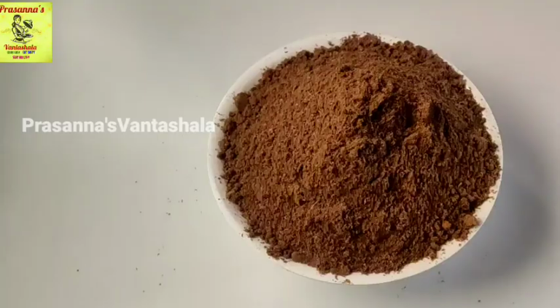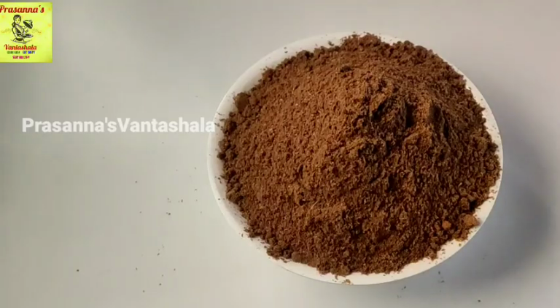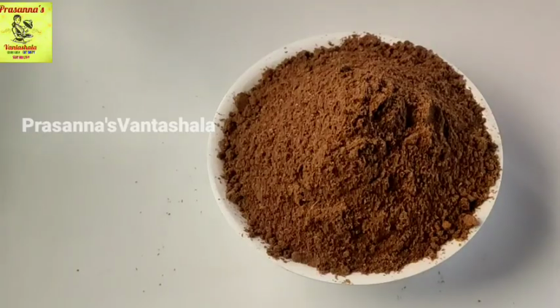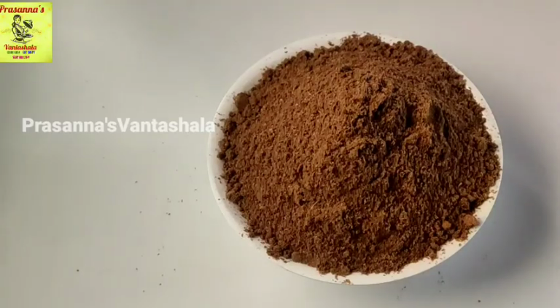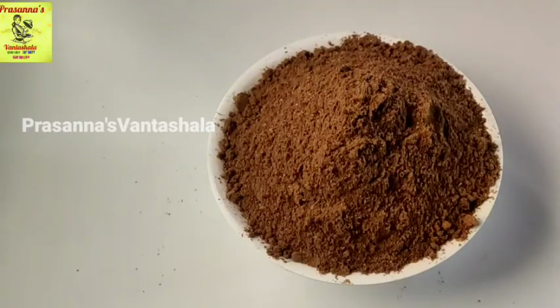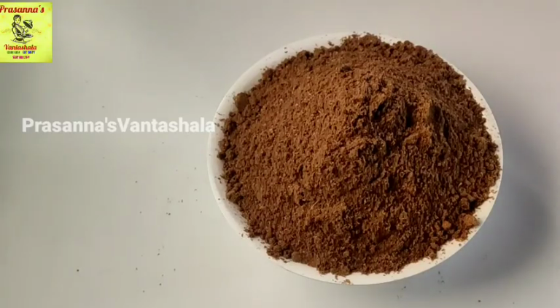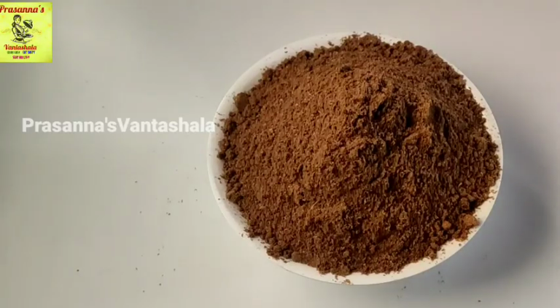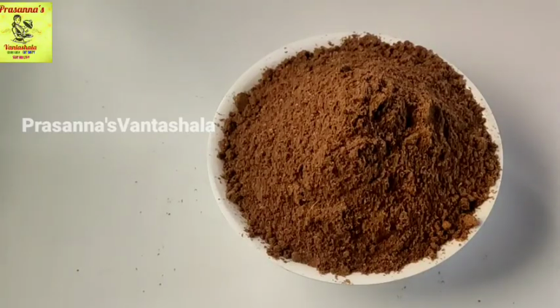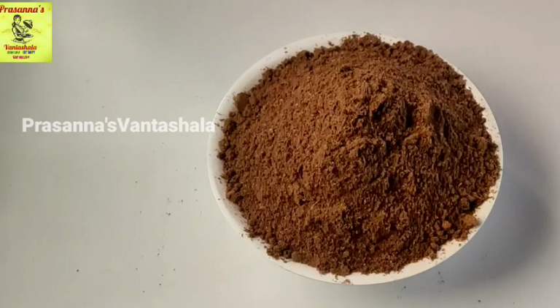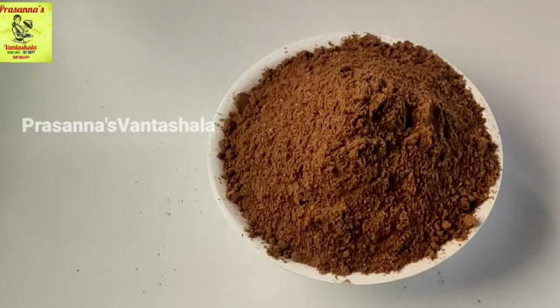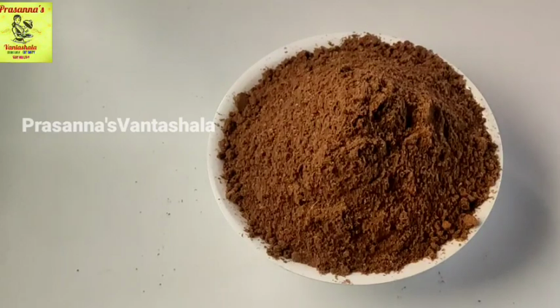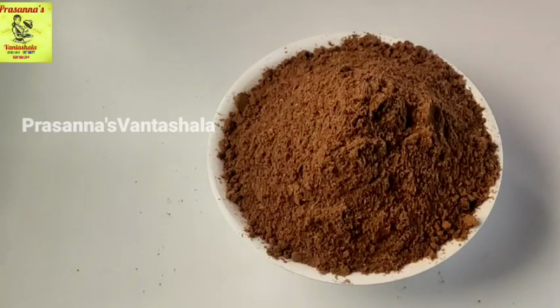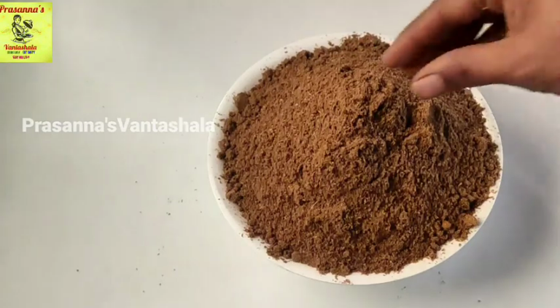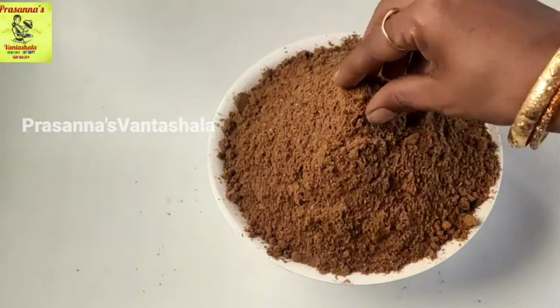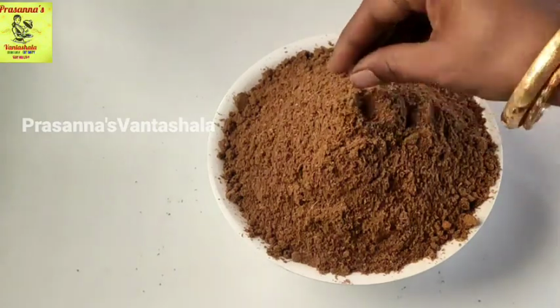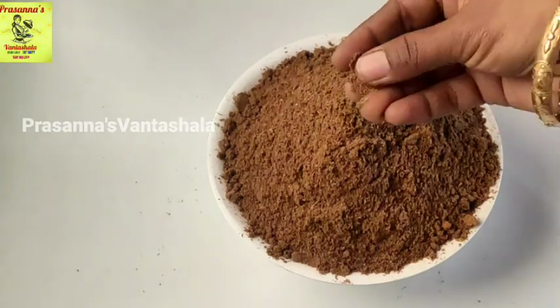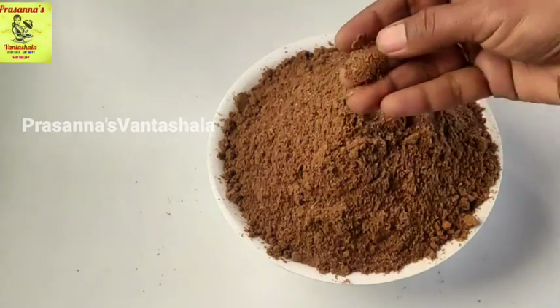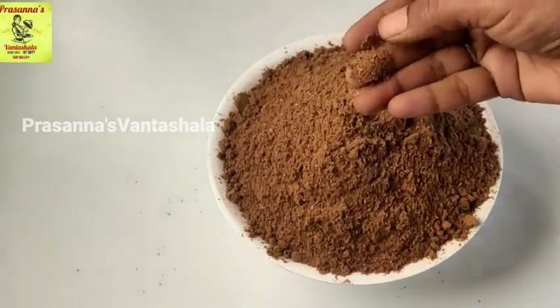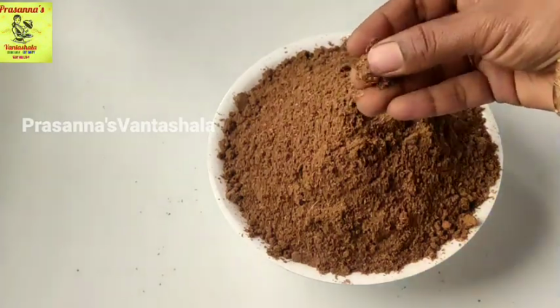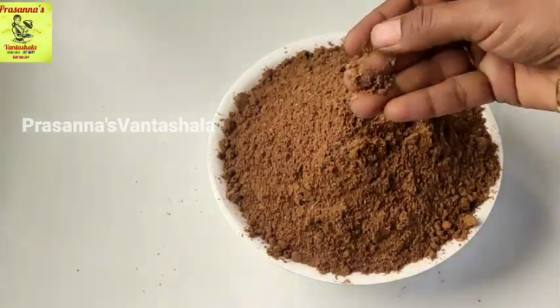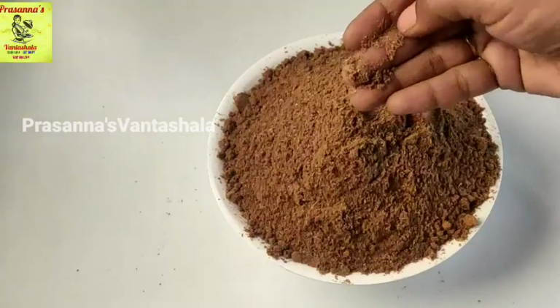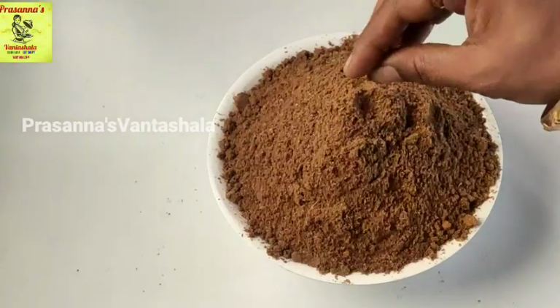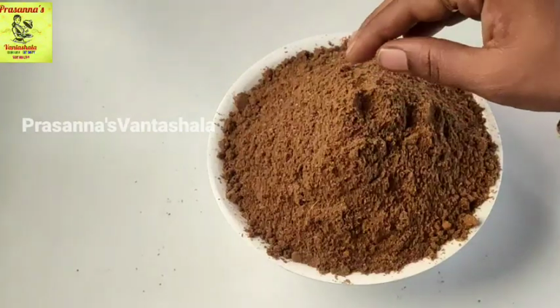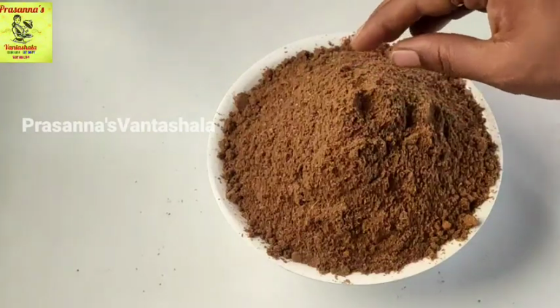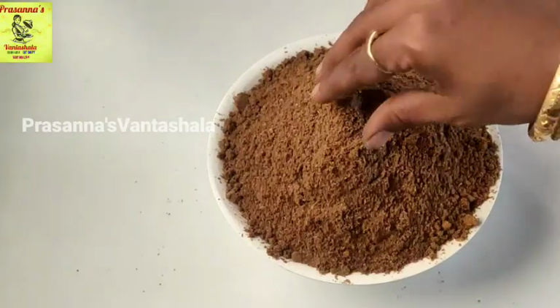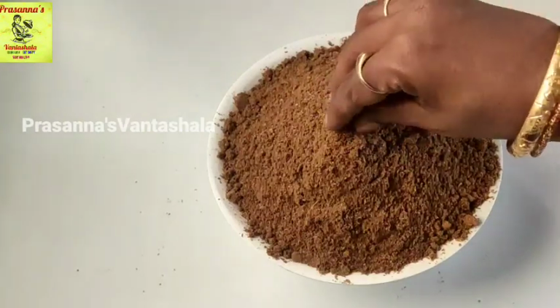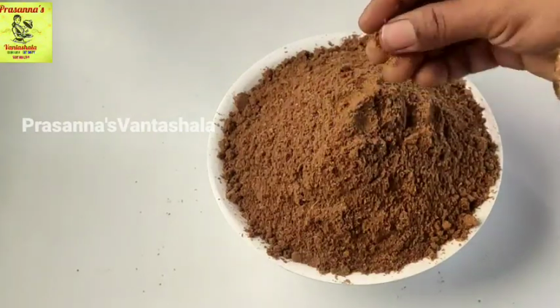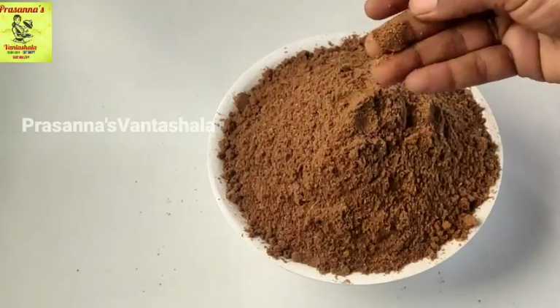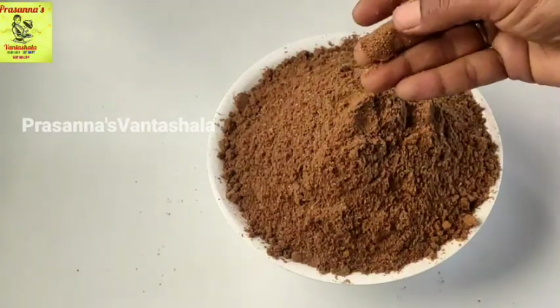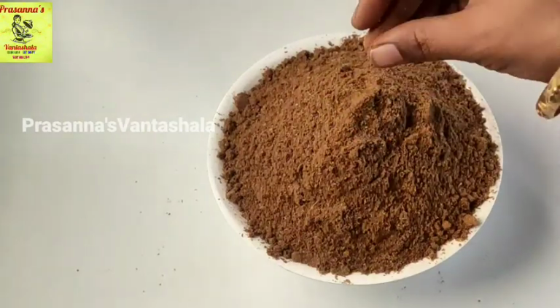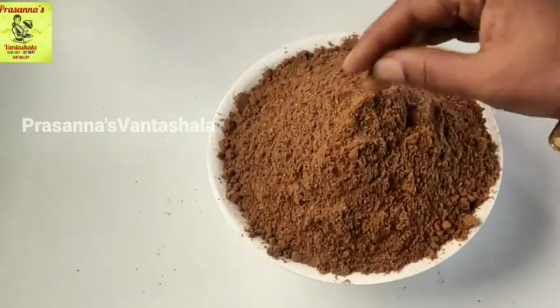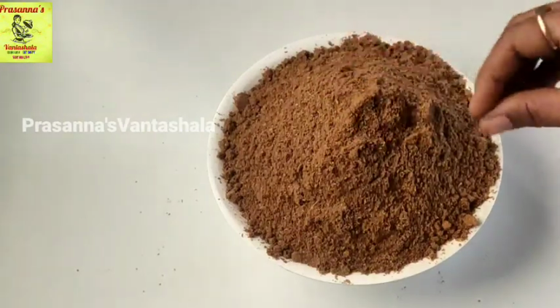Hi friends, welcome back to Presidness 1 Sala. This is Garamashala. We use this Garamashala. We use the eggs.